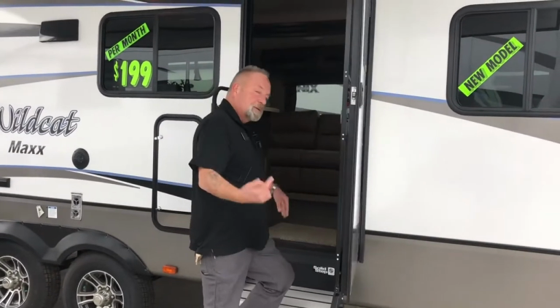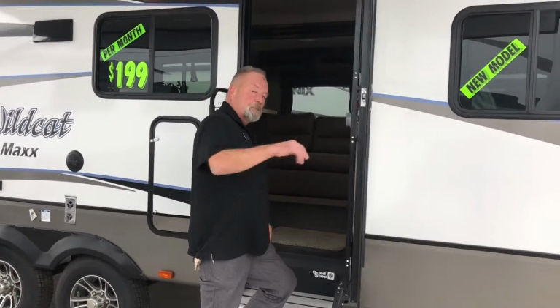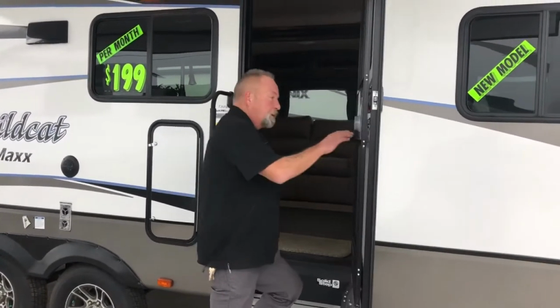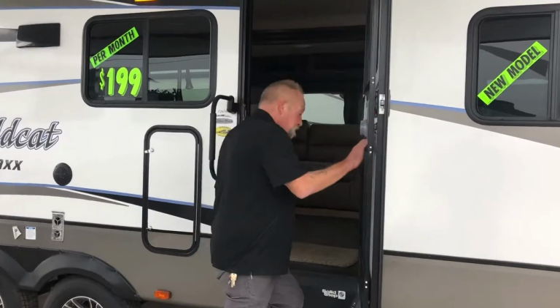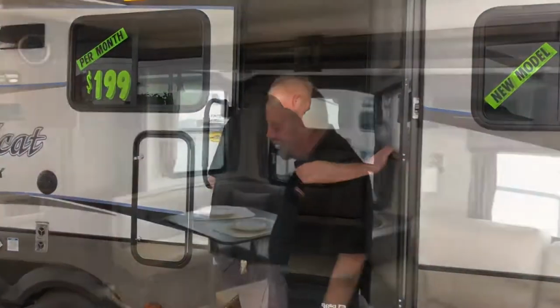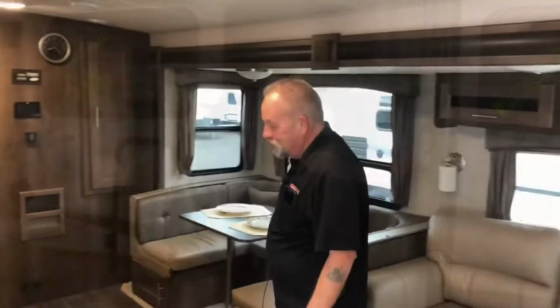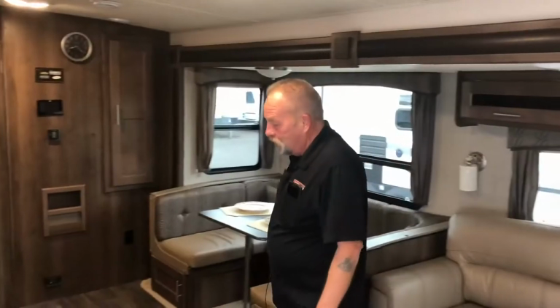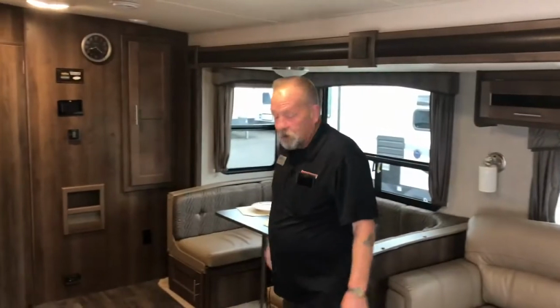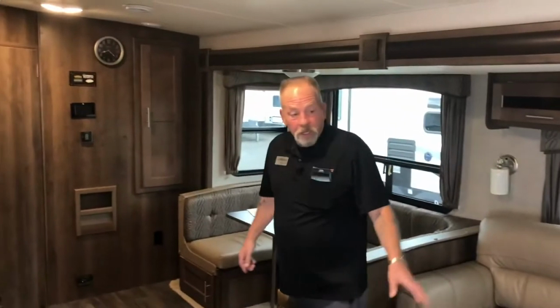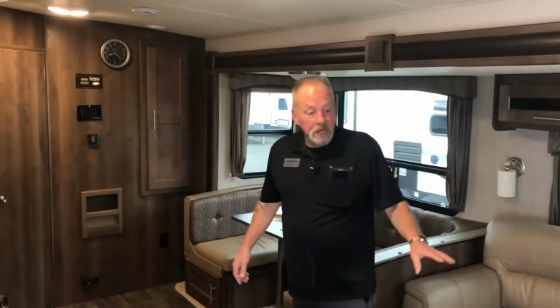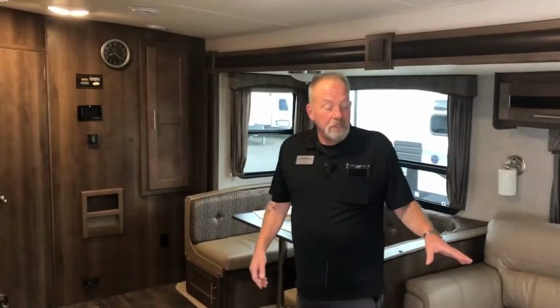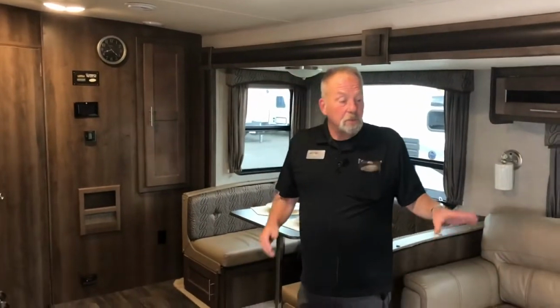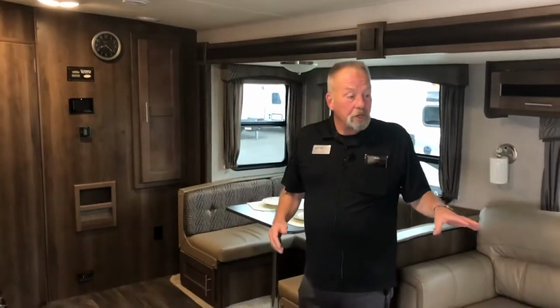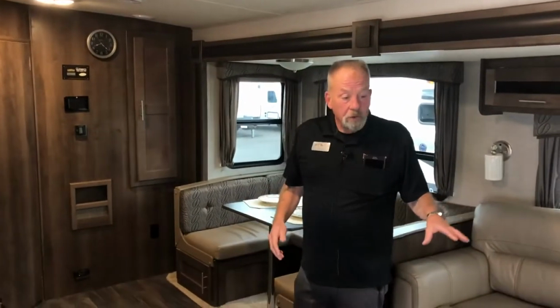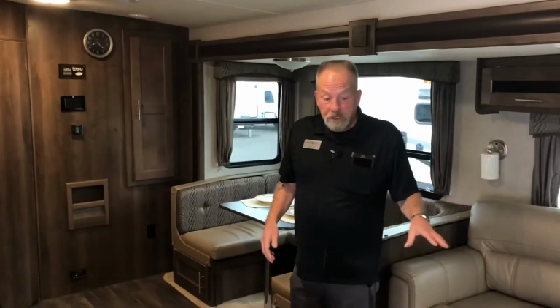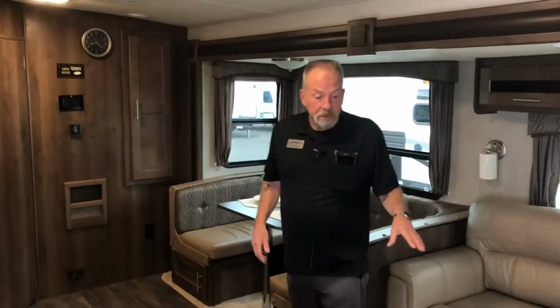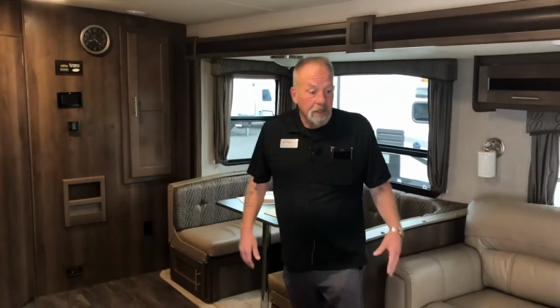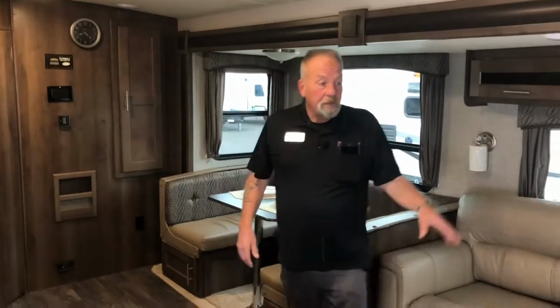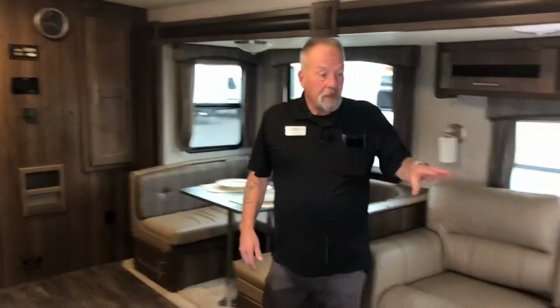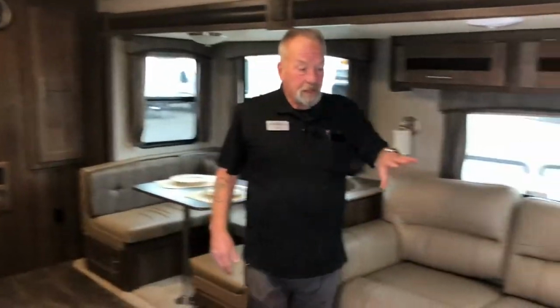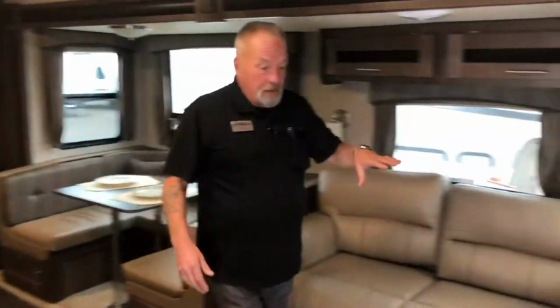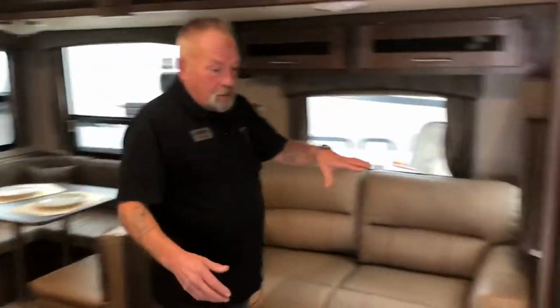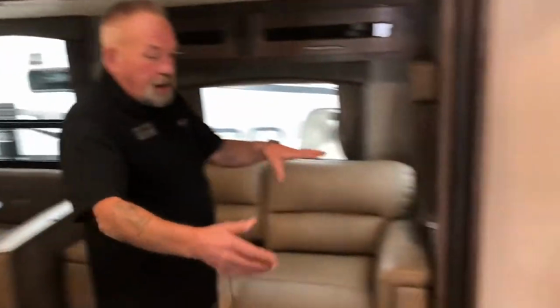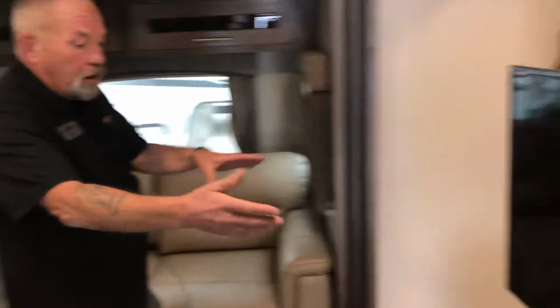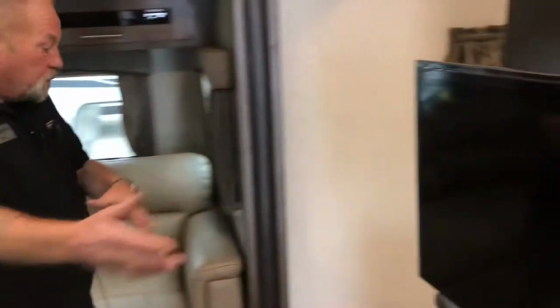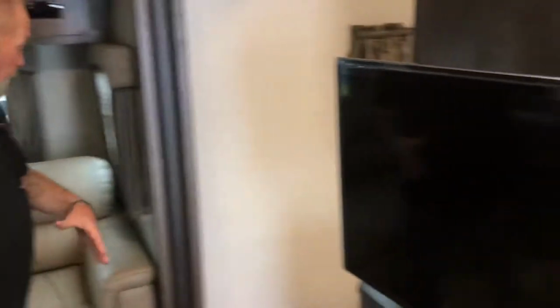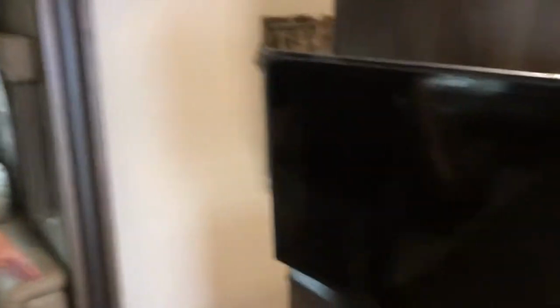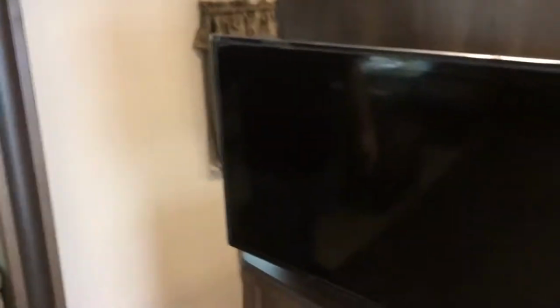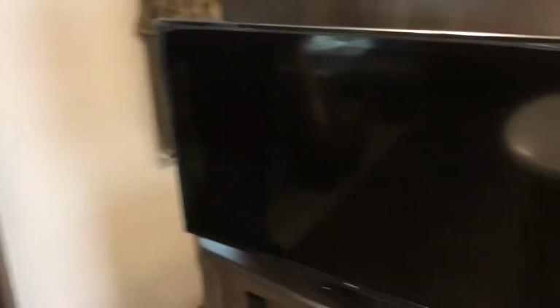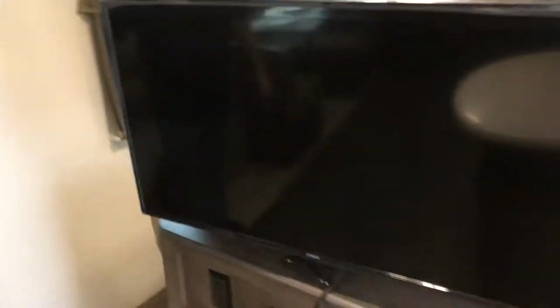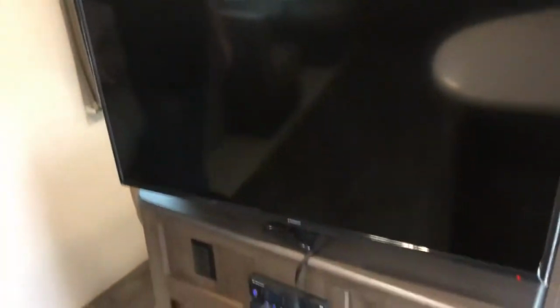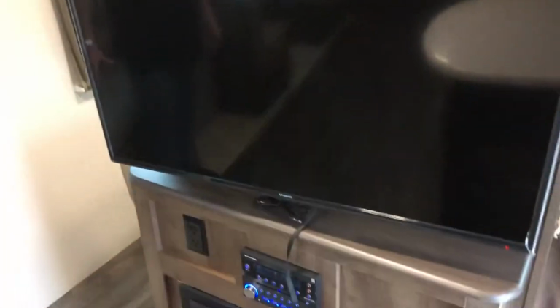Come on in. So if you look in here, there's some really cool features. You've got the TV right here on a swing out so you can see it from the nice sofa.